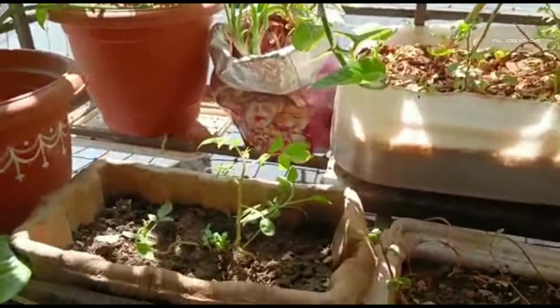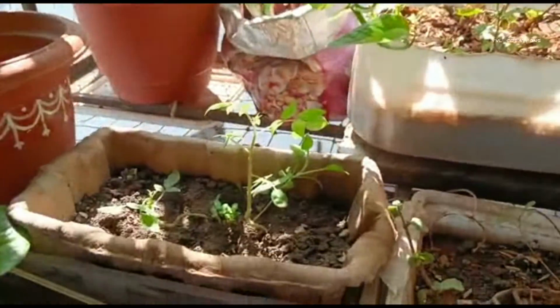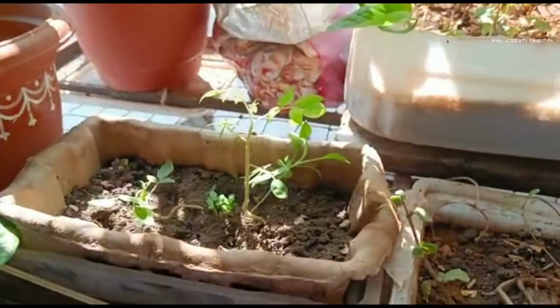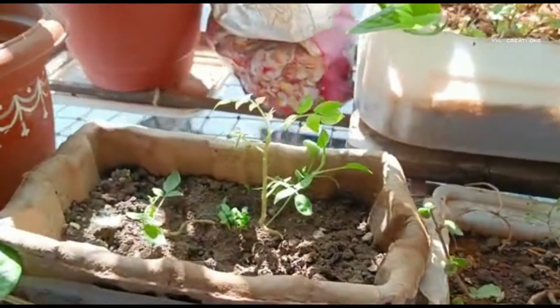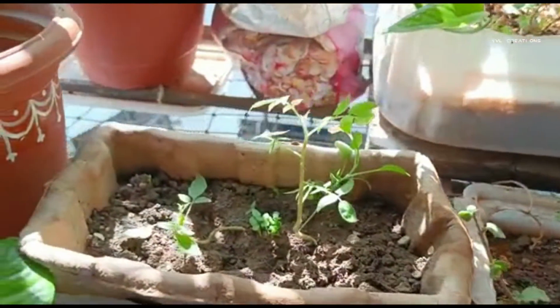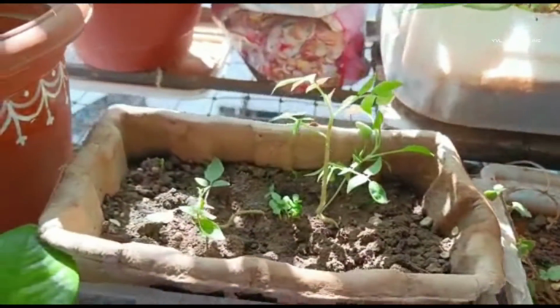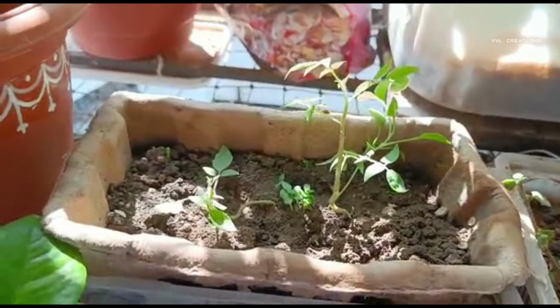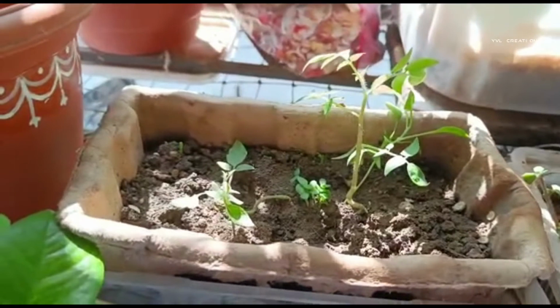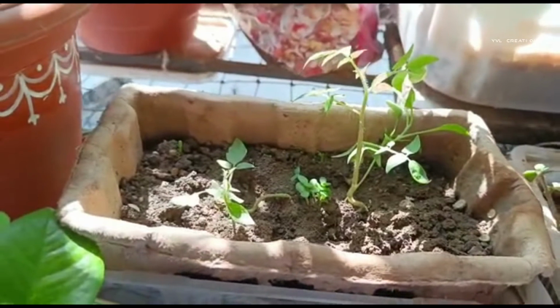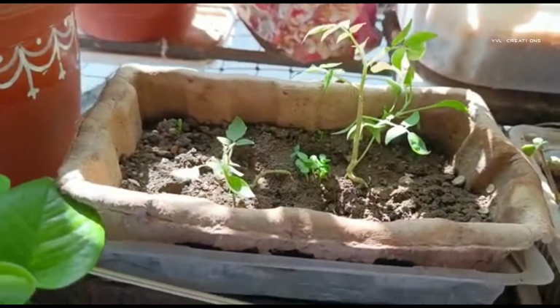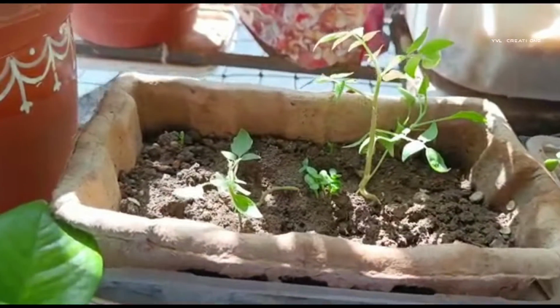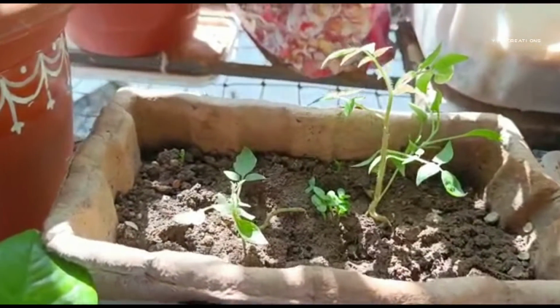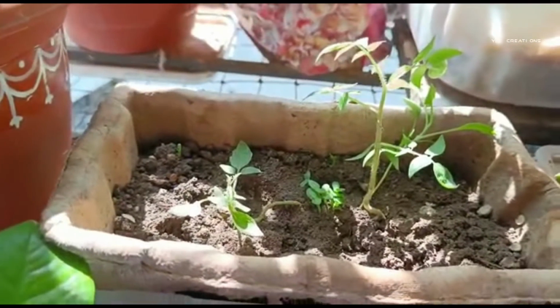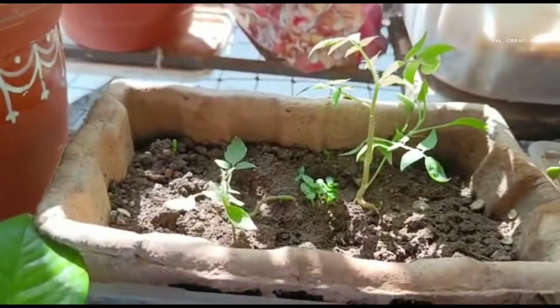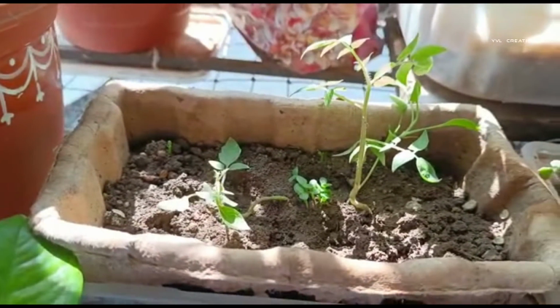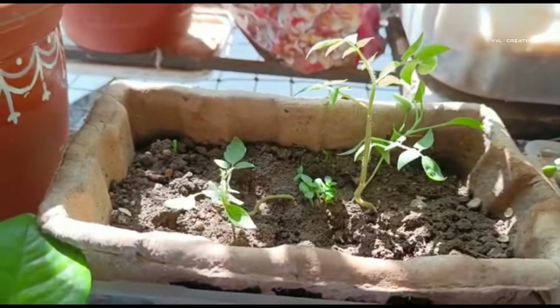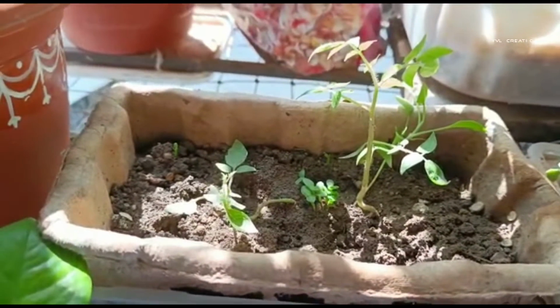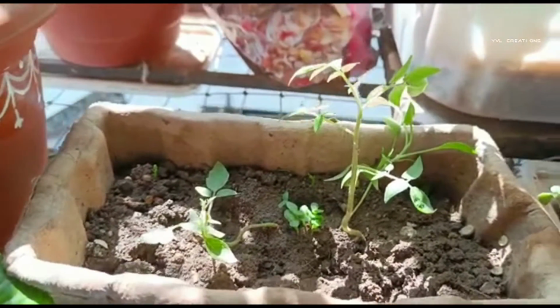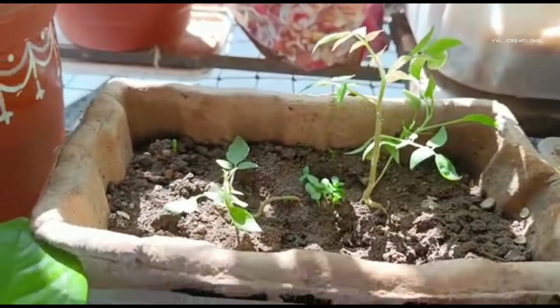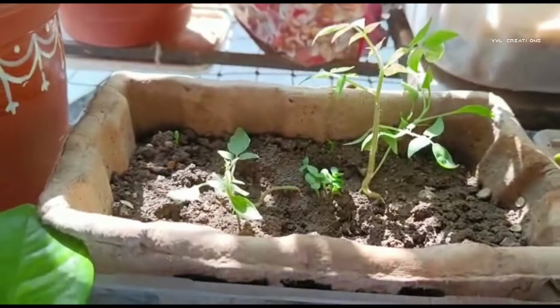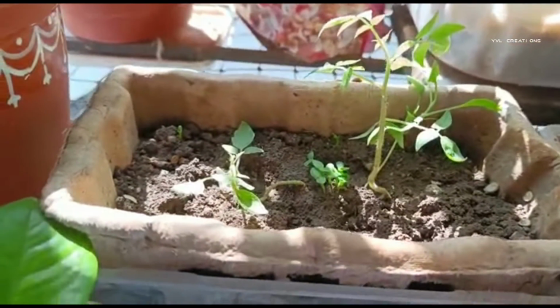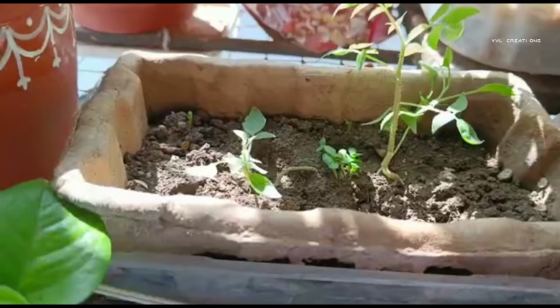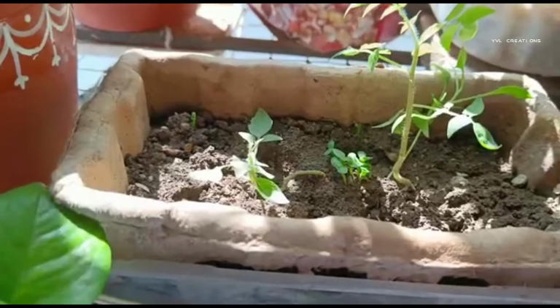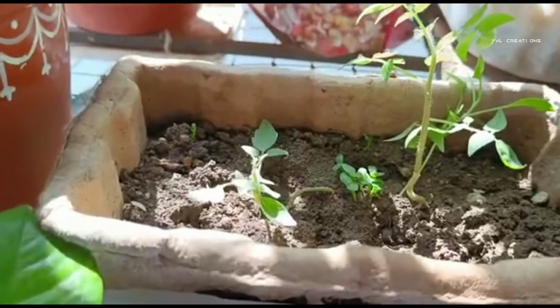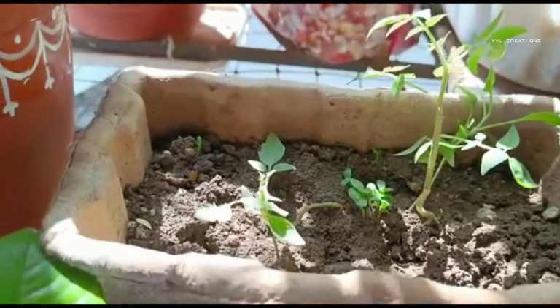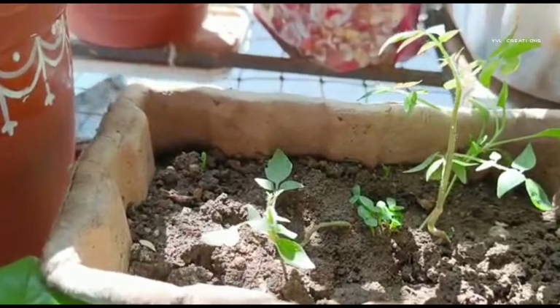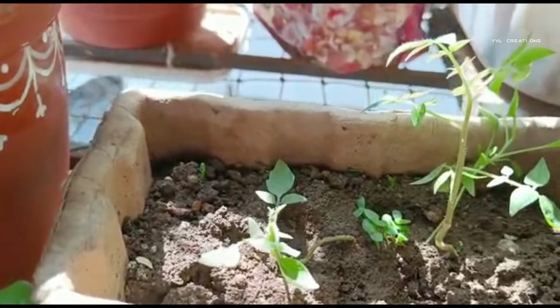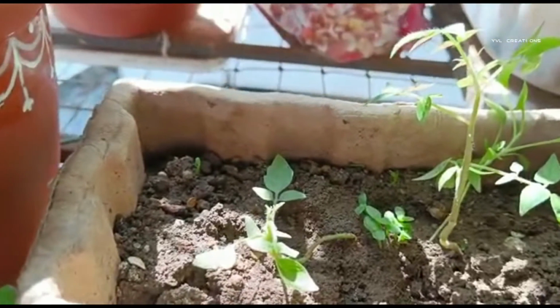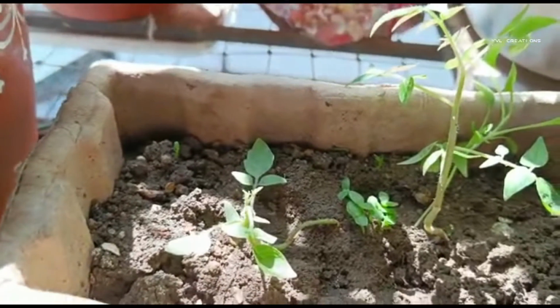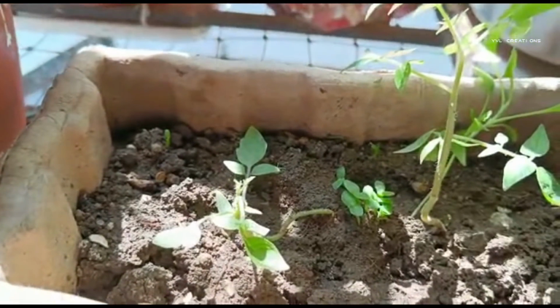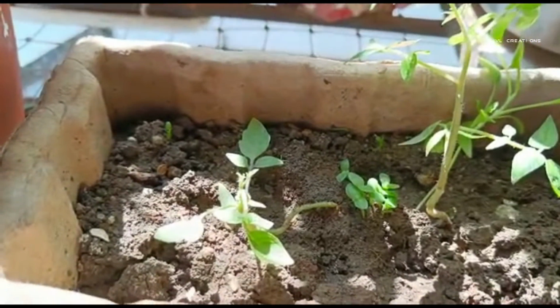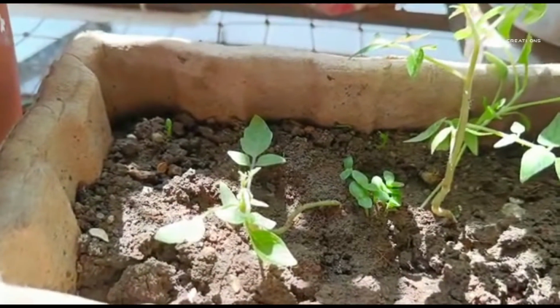Welcome to YBL Creations. This is Valakshmi. Today, I will show you how we can propagate dragon fruit plants from the seeds.